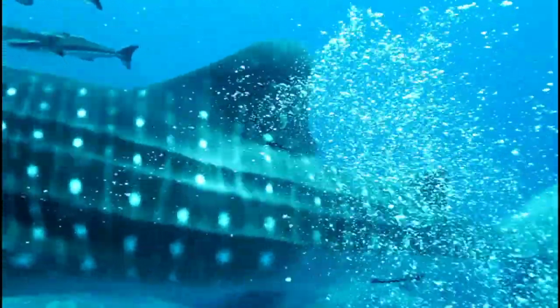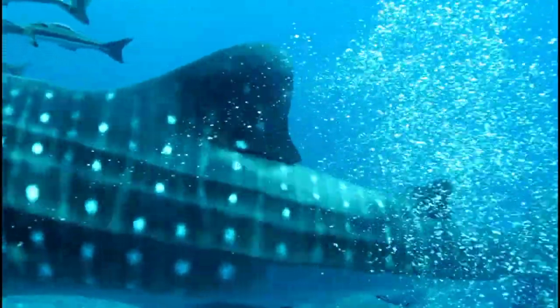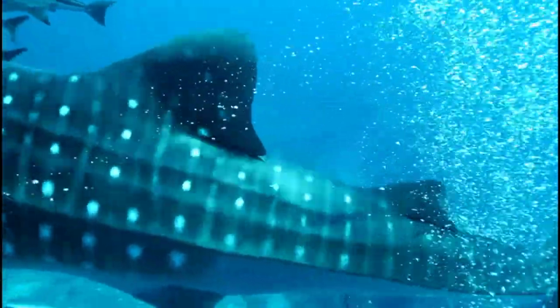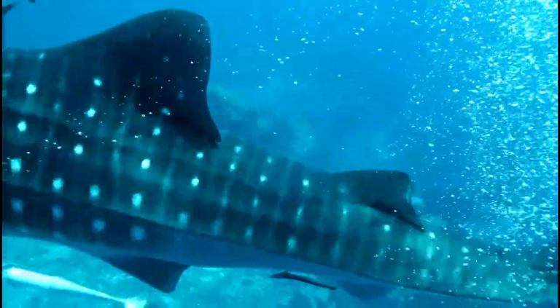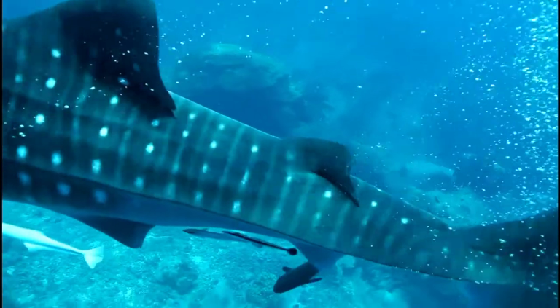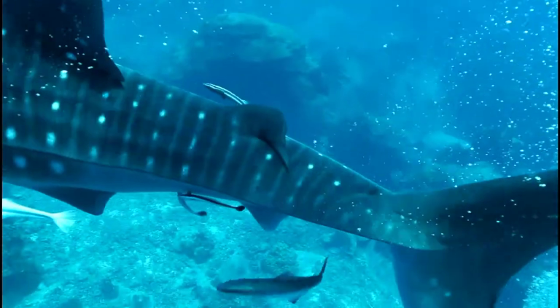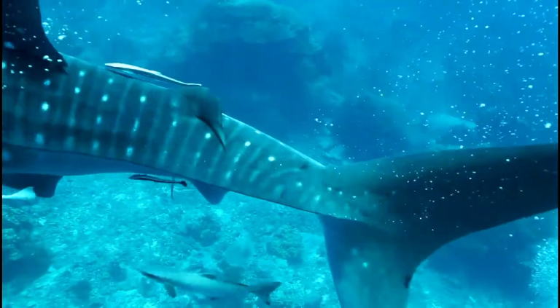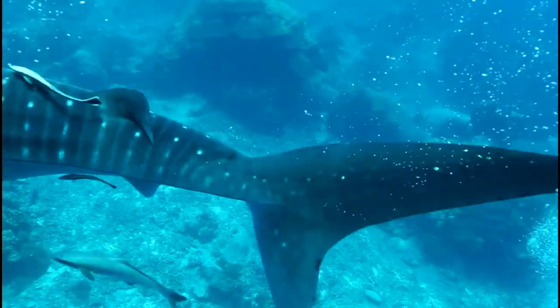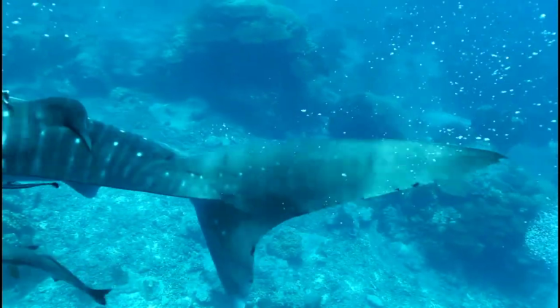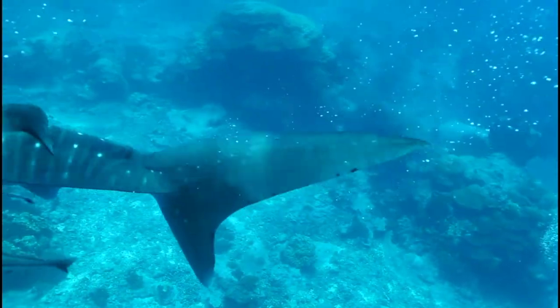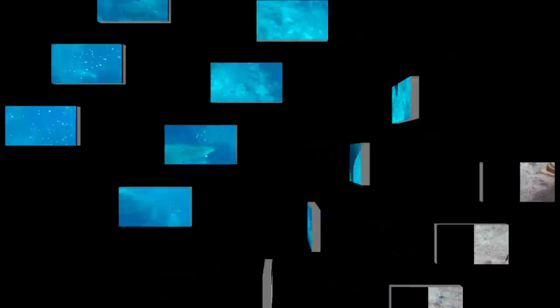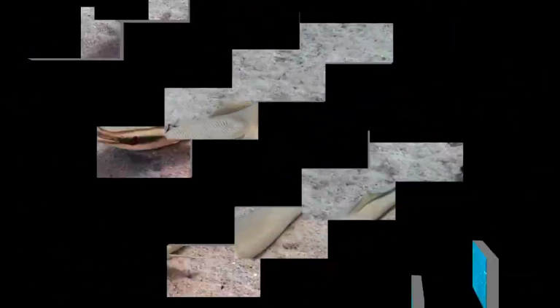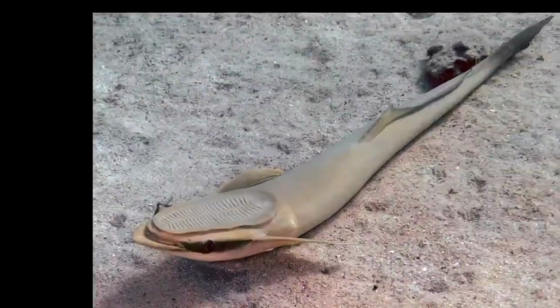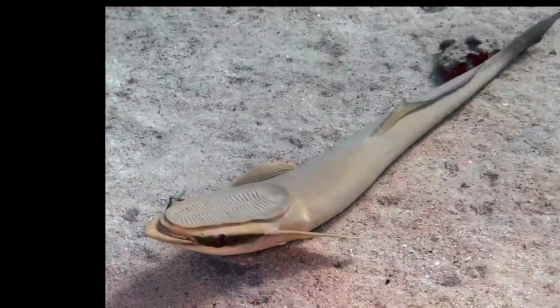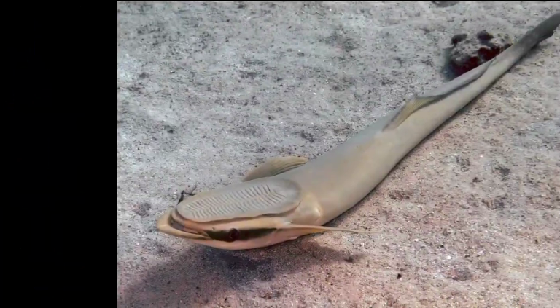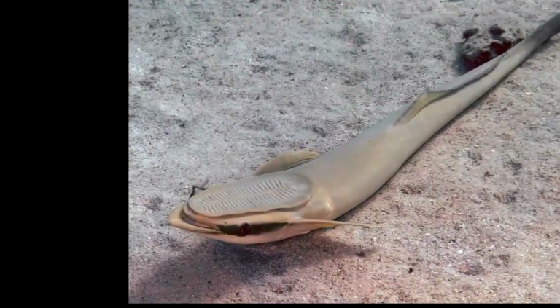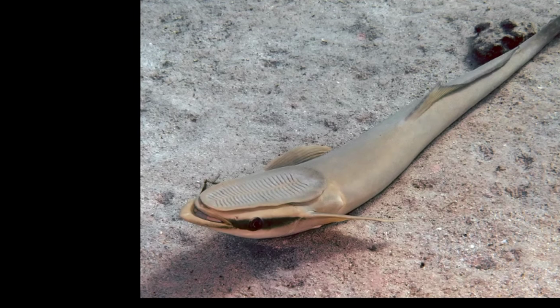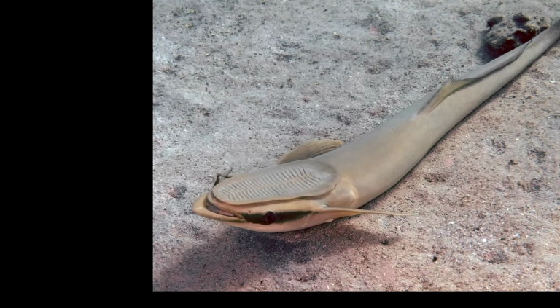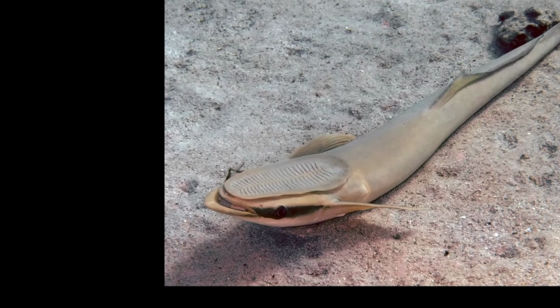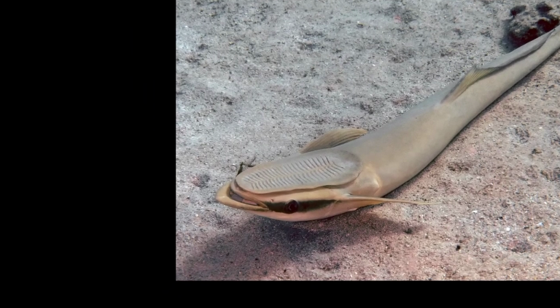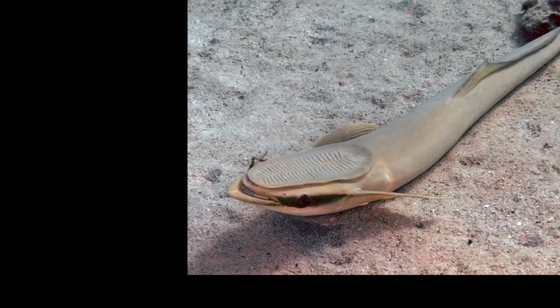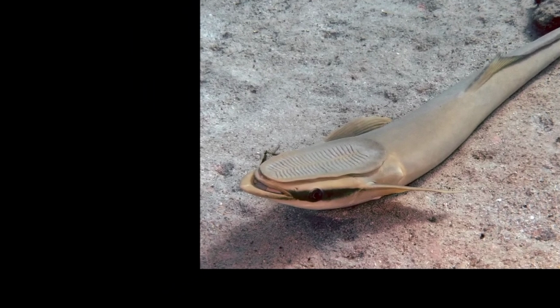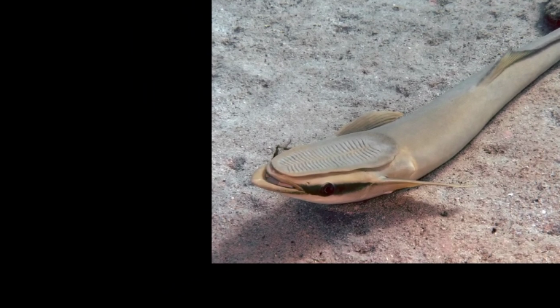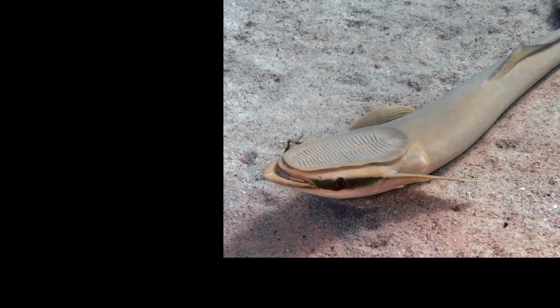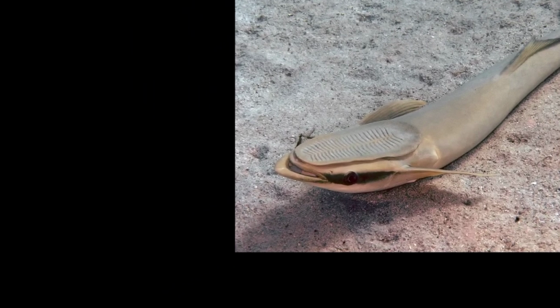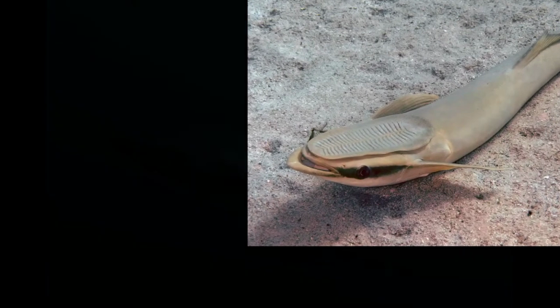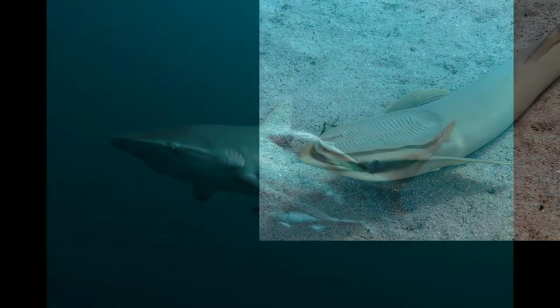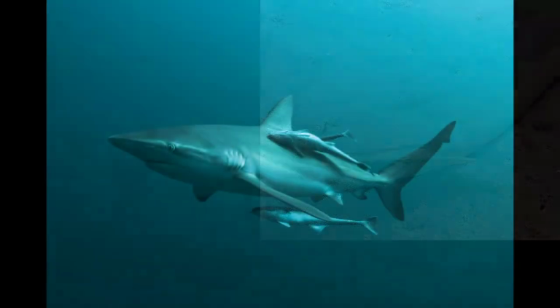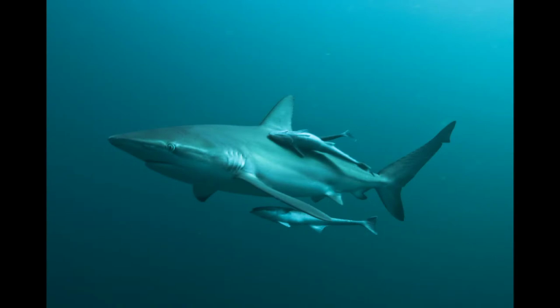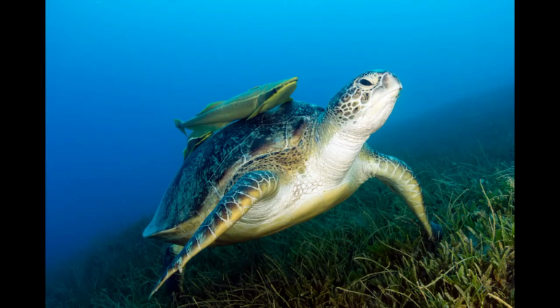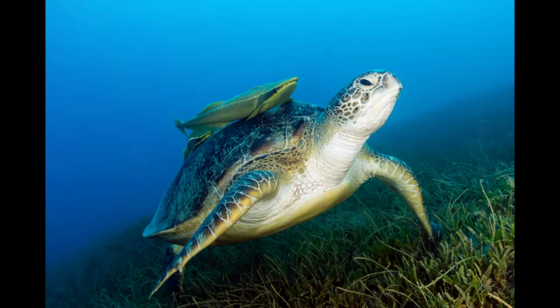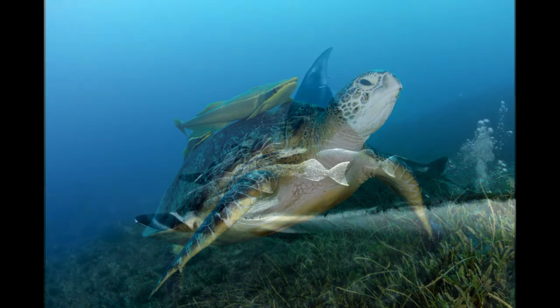The remora is so ridiculous that no one would try to make it up. The top of its head is a giant, flat suction cup. It uses the cup to lock onto the bodies of bigger animals, such as sharks, sea turtles, and whales.